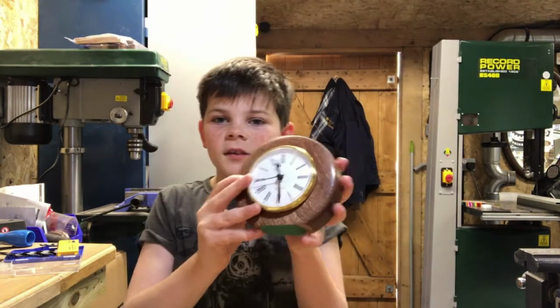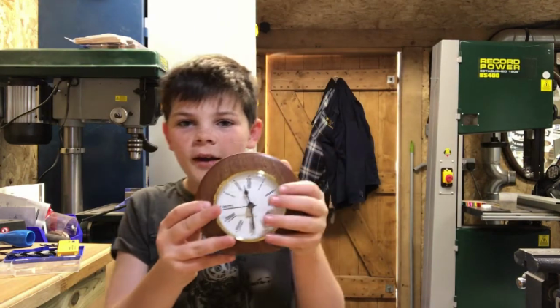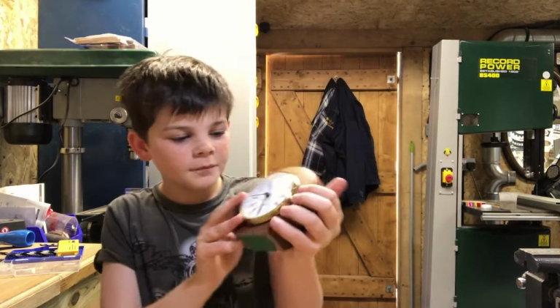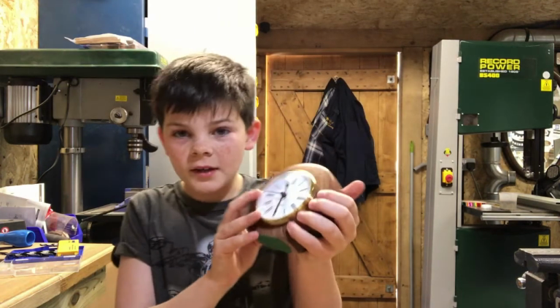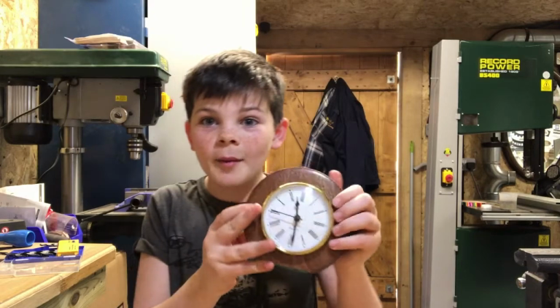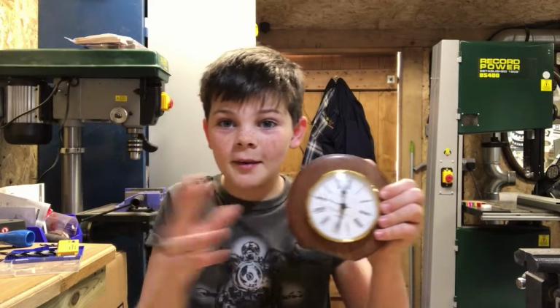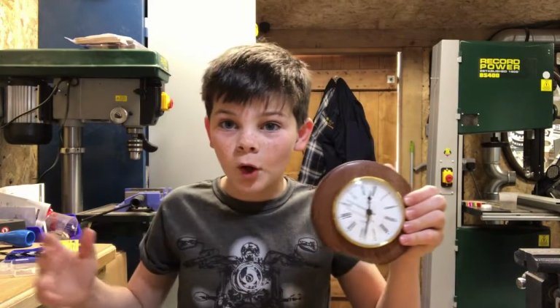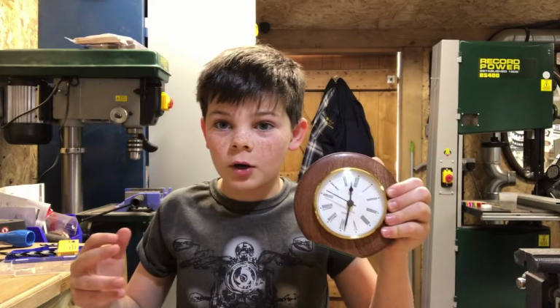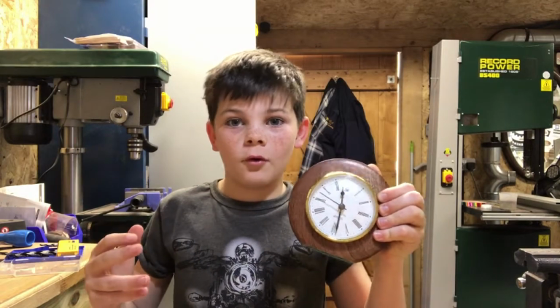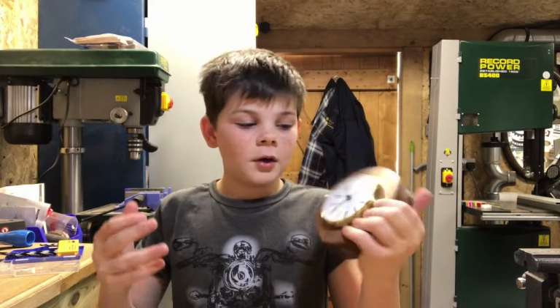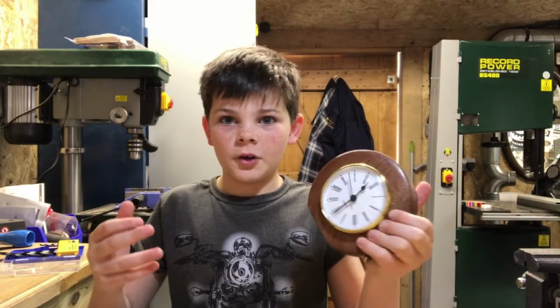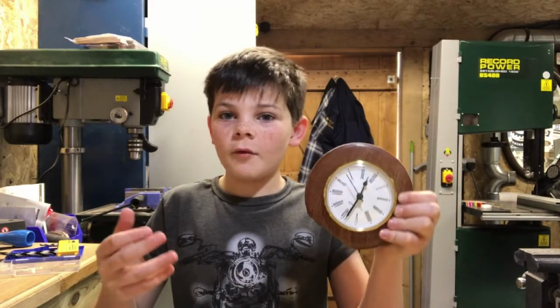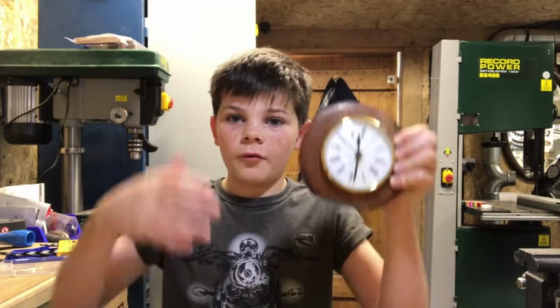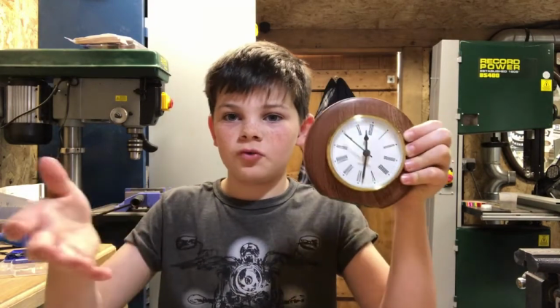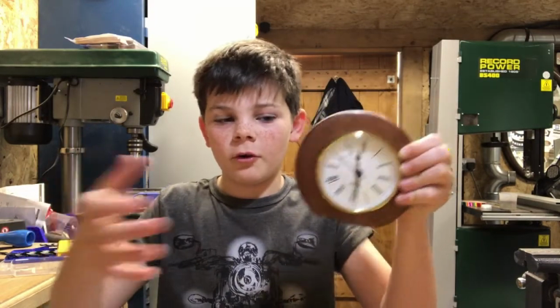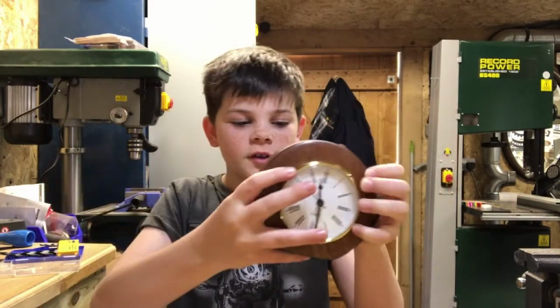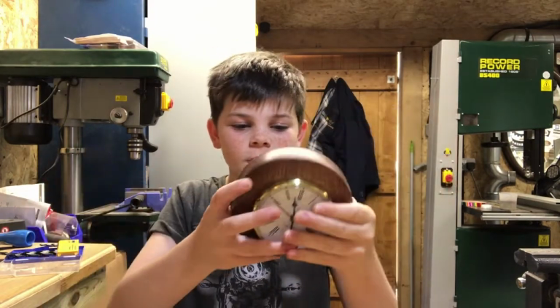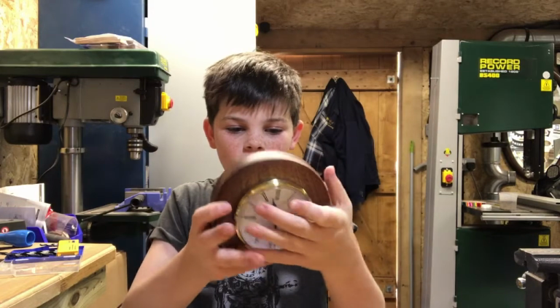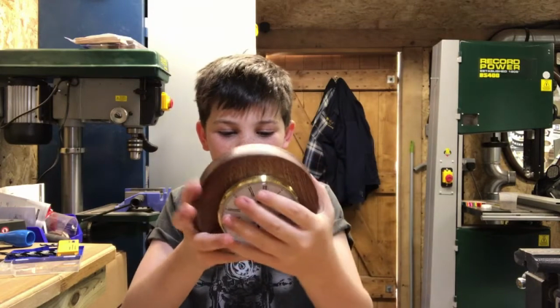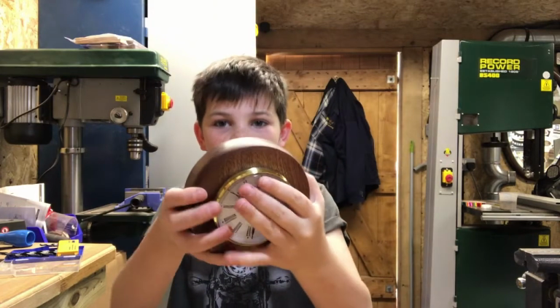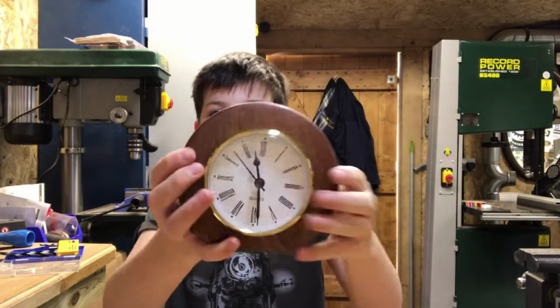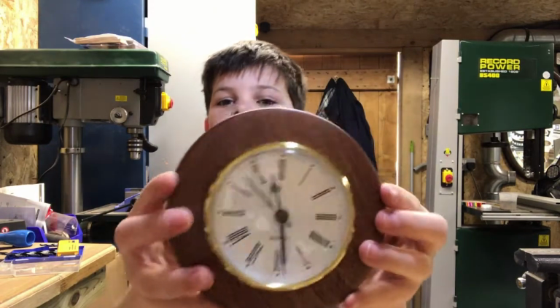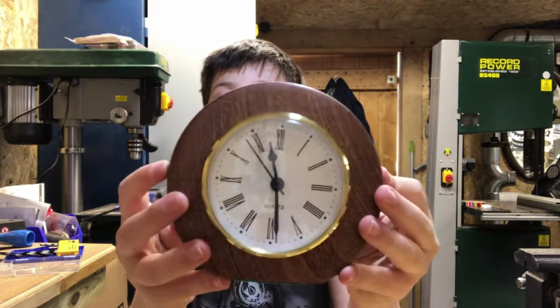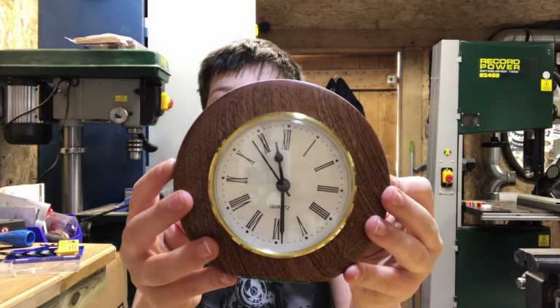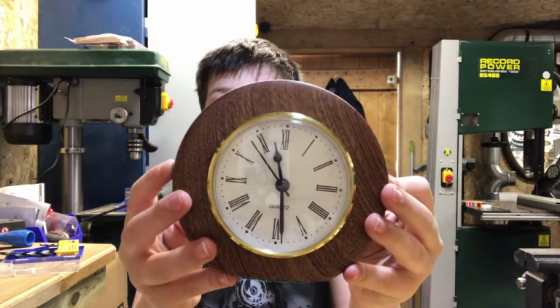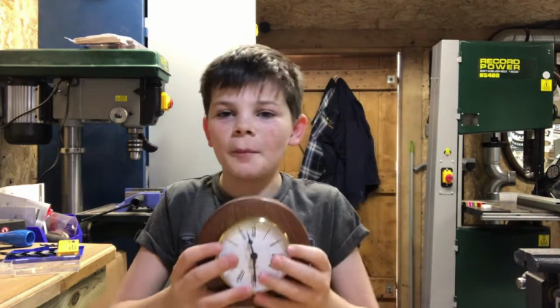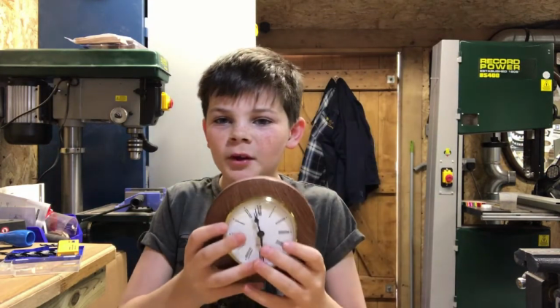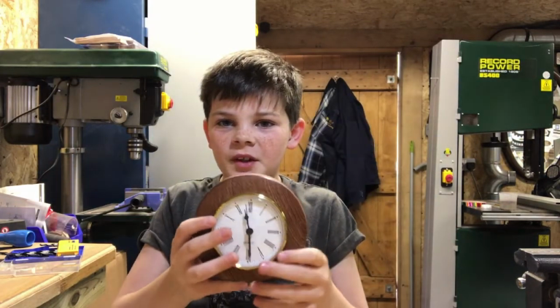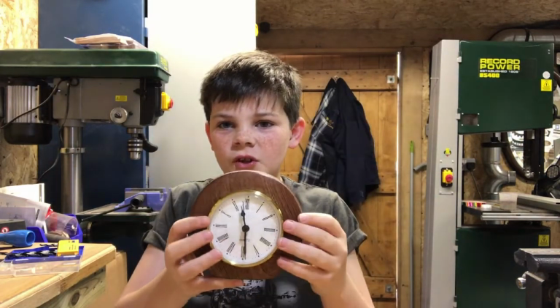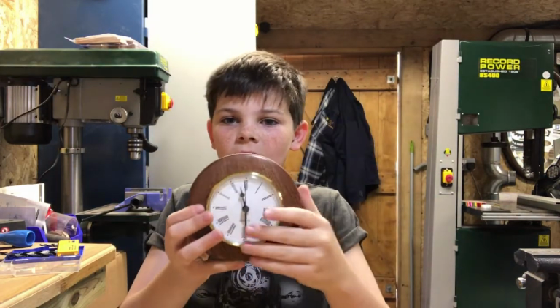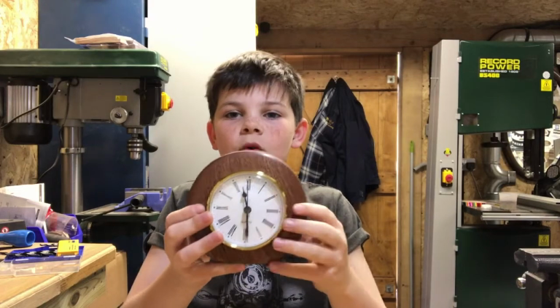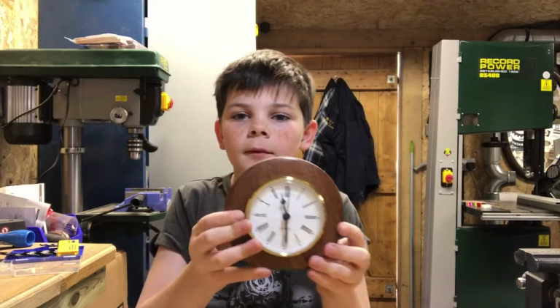So there is how you make a simple clock — for your bedroom, your office, whatever you want really. I'll put some pictures up at the end so you can get a better view of it.